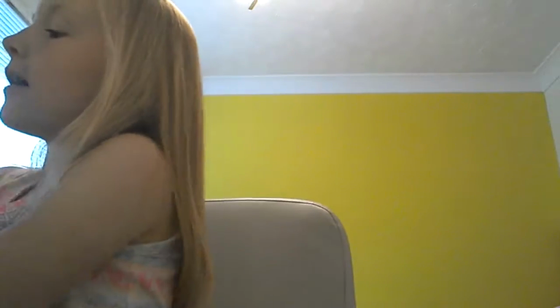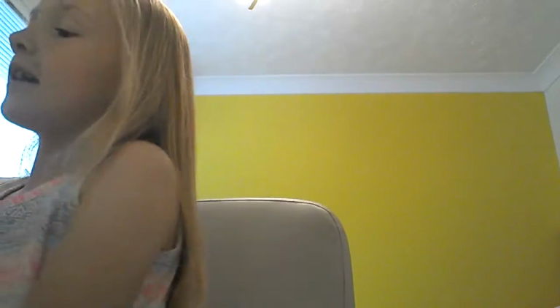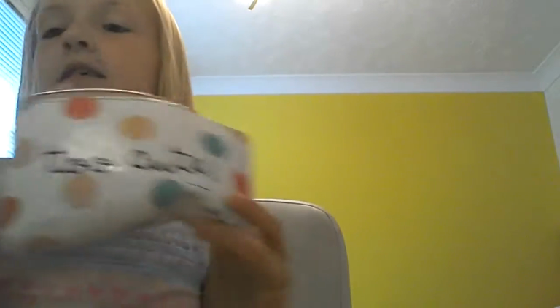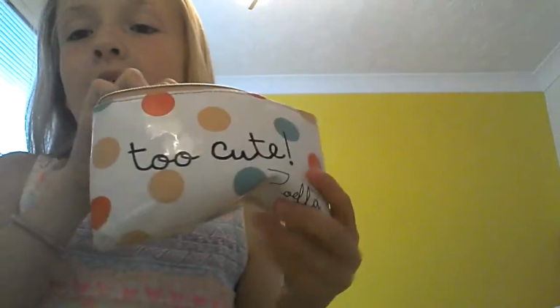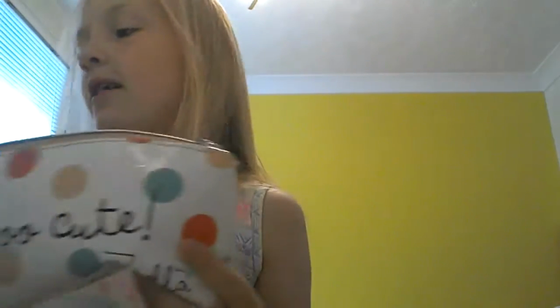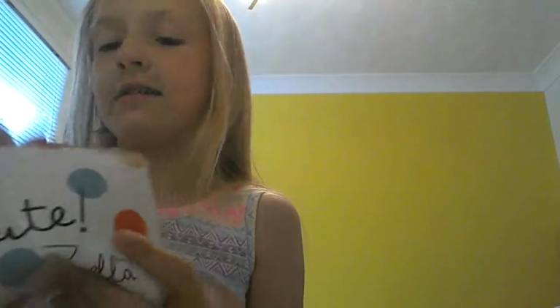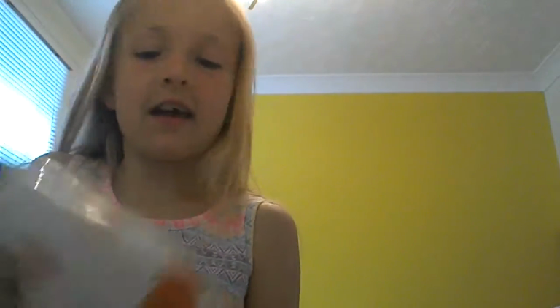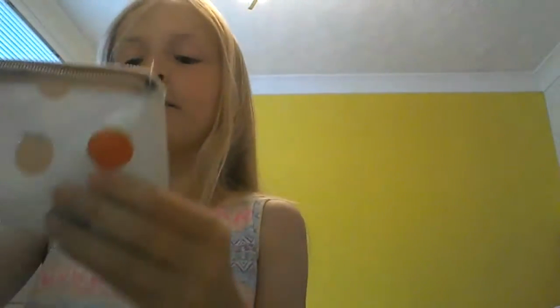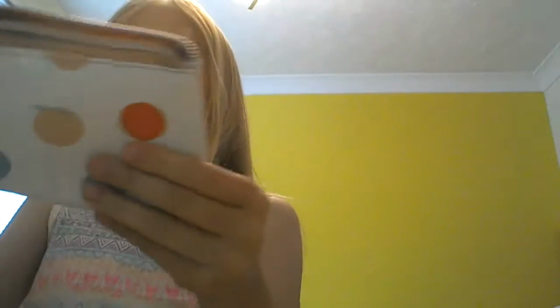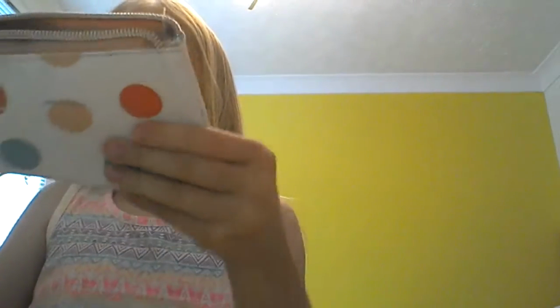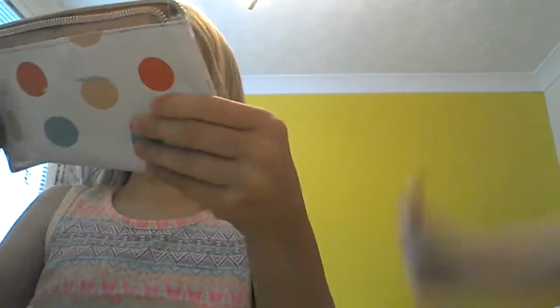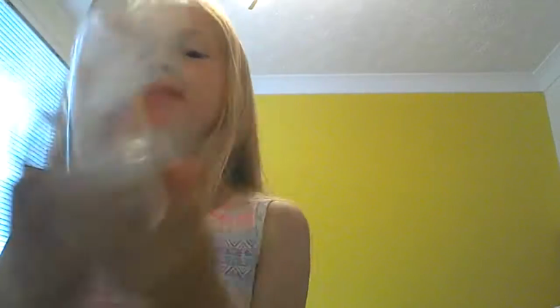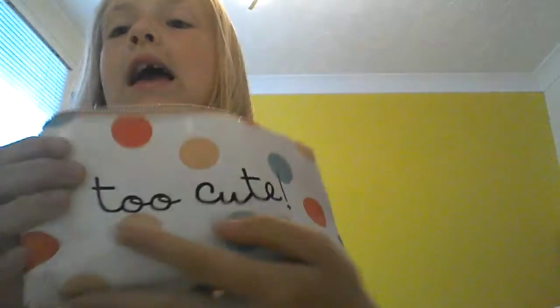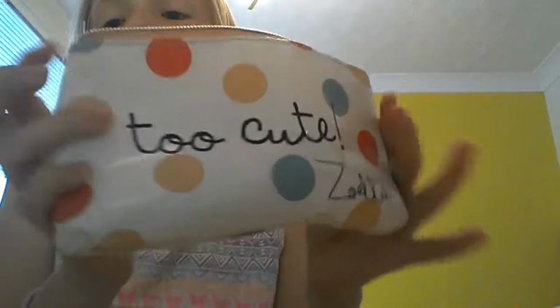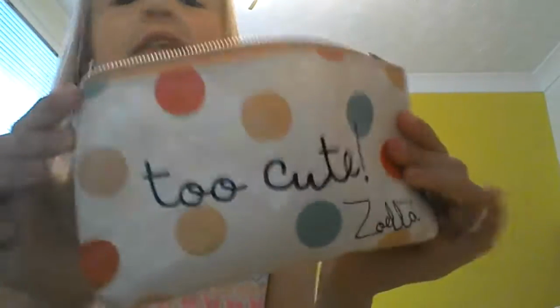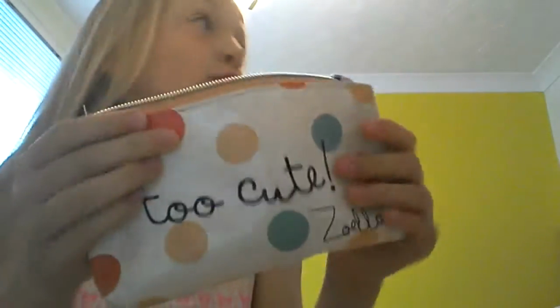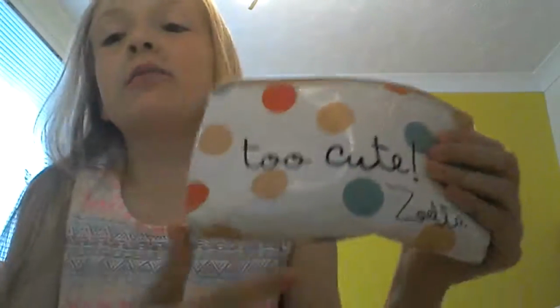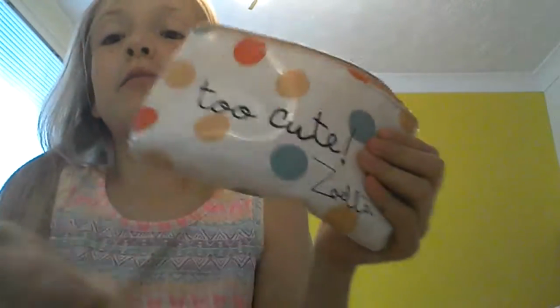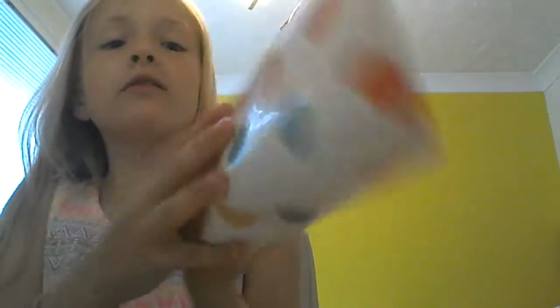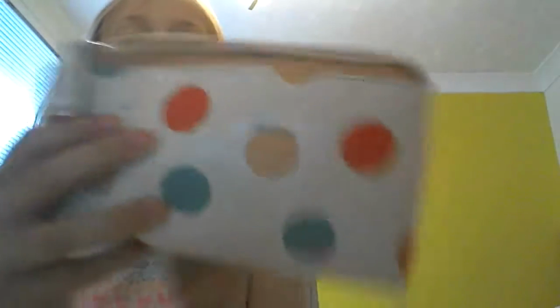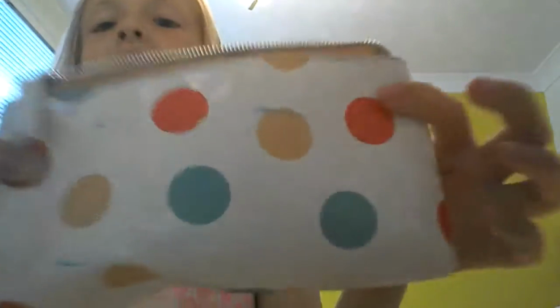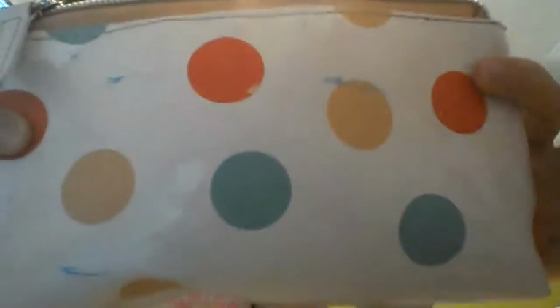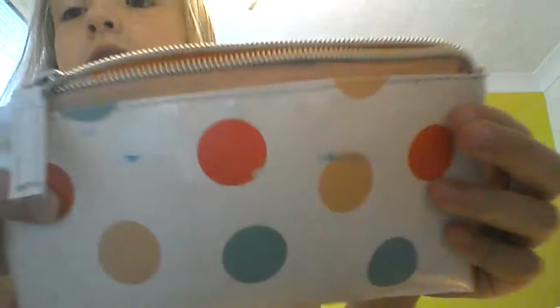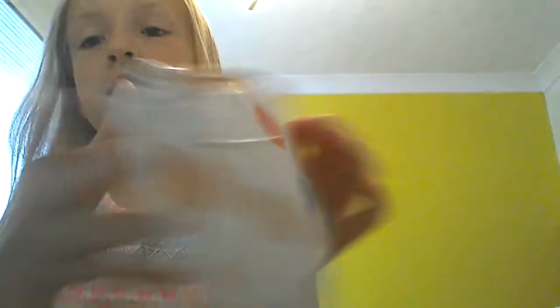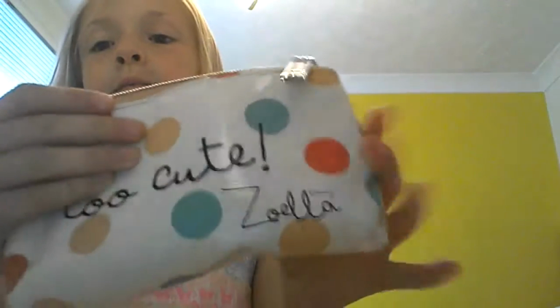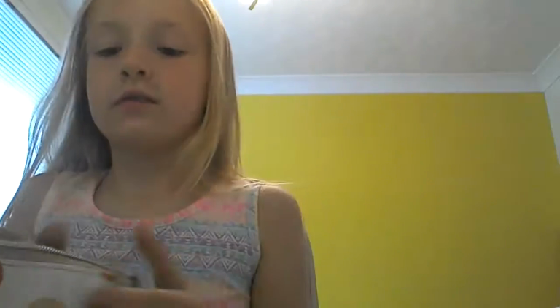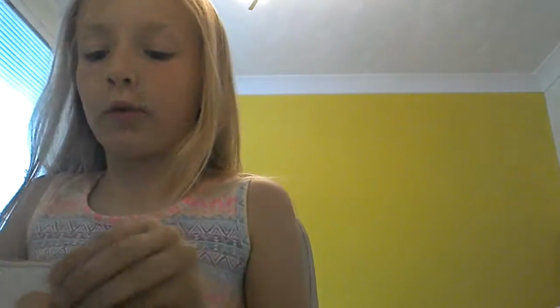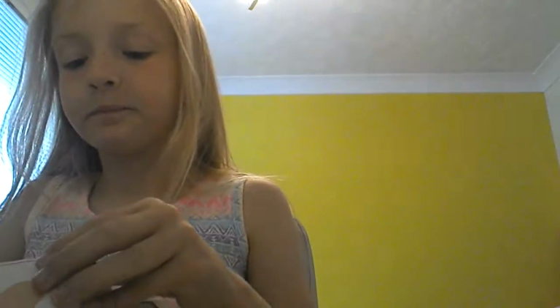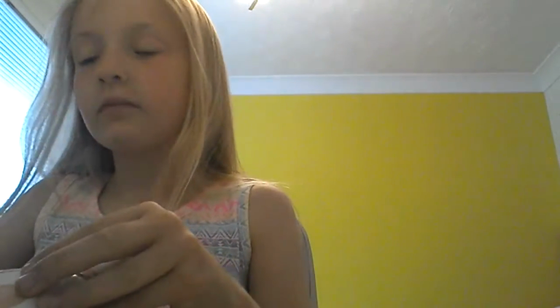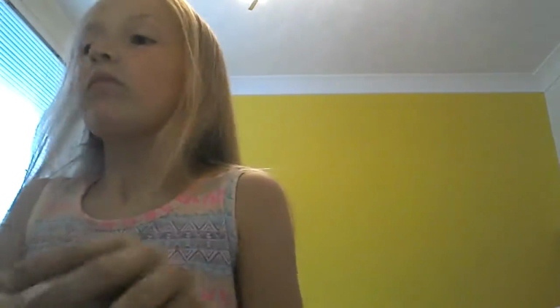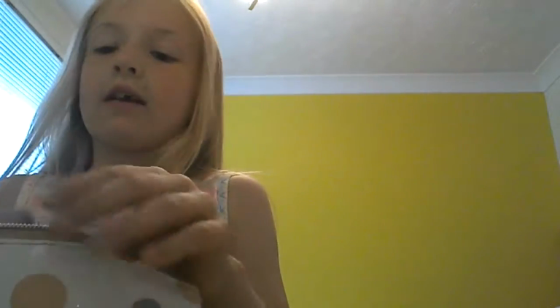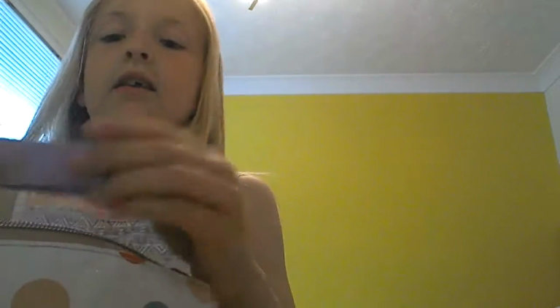Her next bag is a Too Cute Zoella bag. I think it's really cute because I love polka dots, so yeah, so adorable.